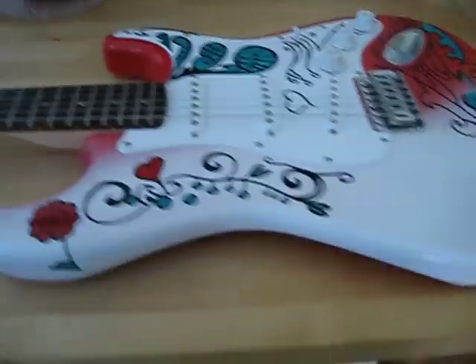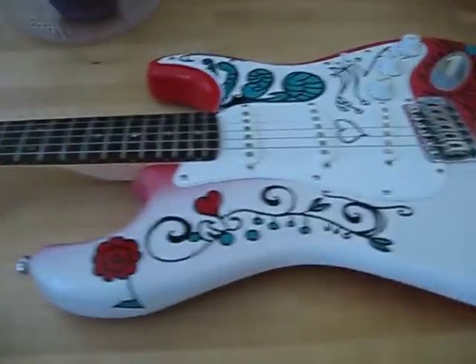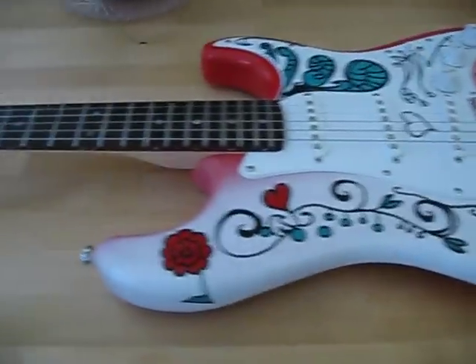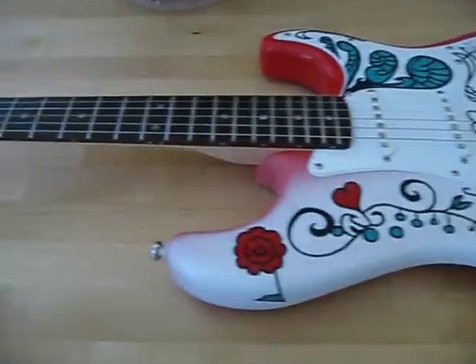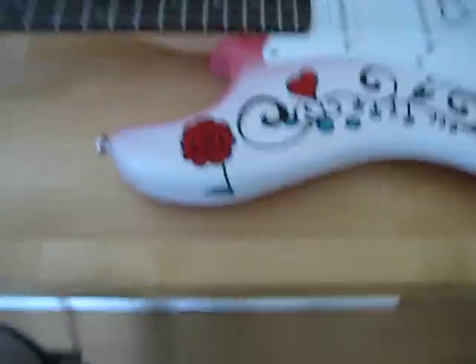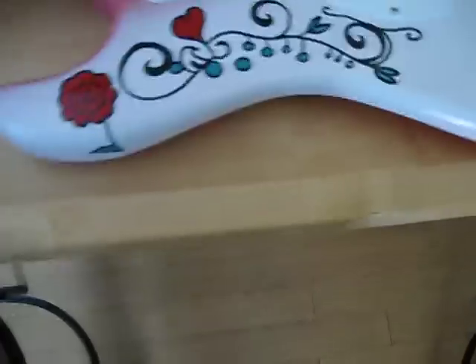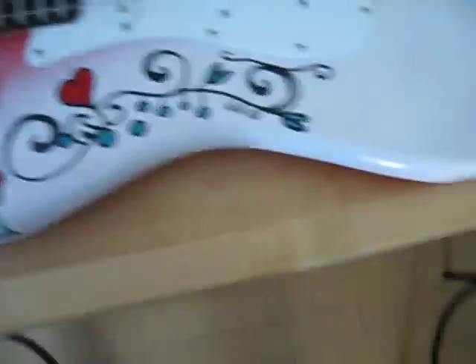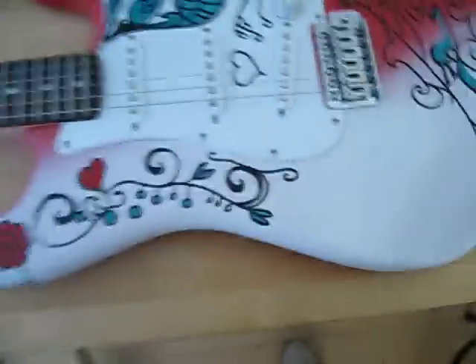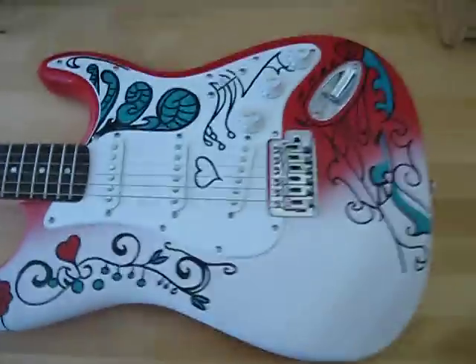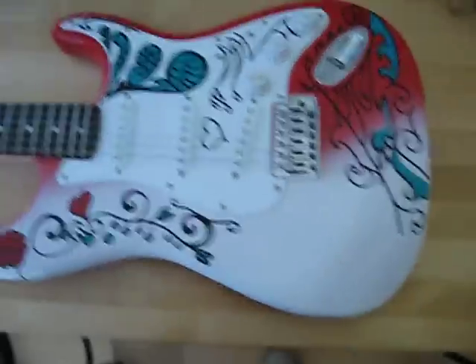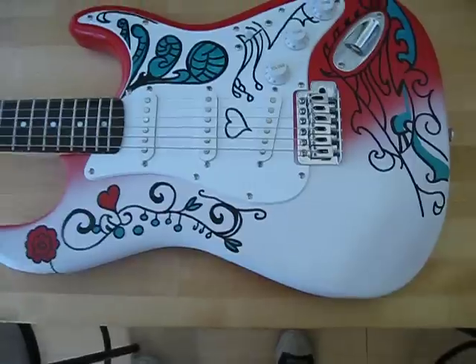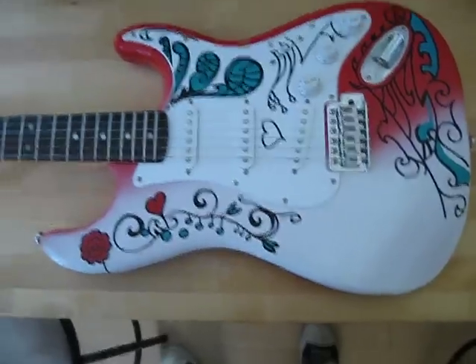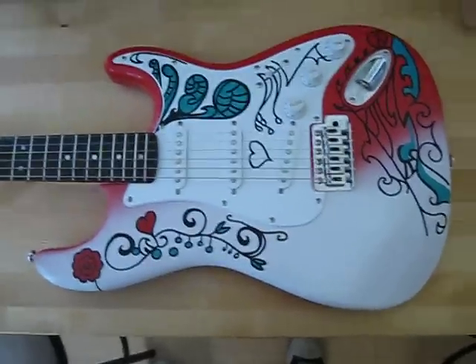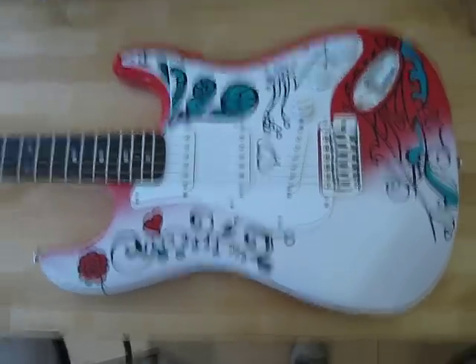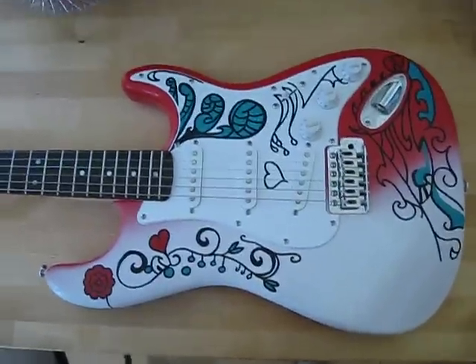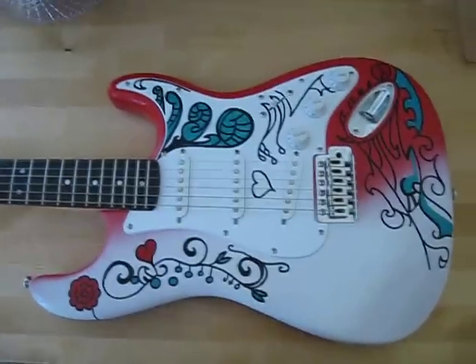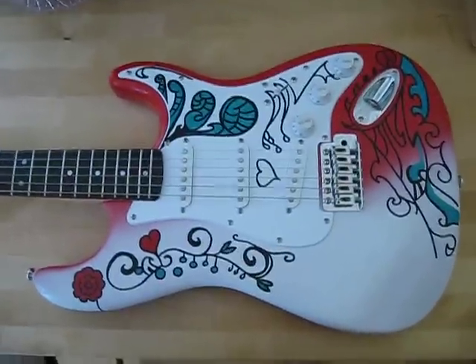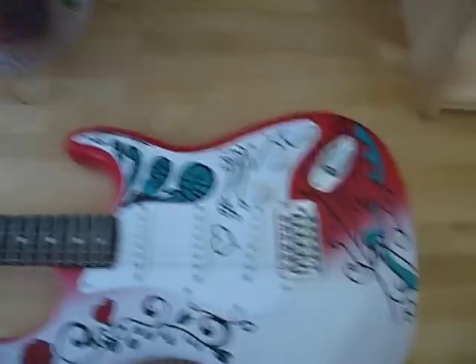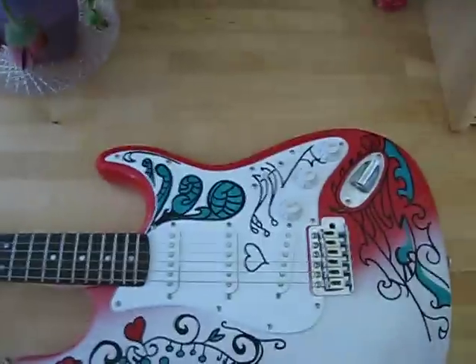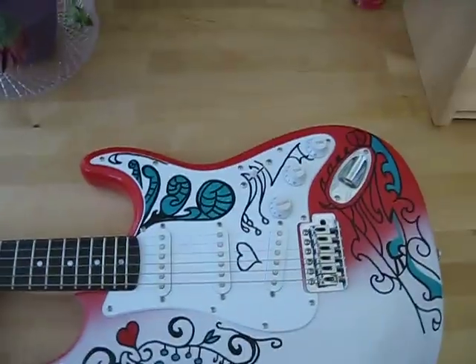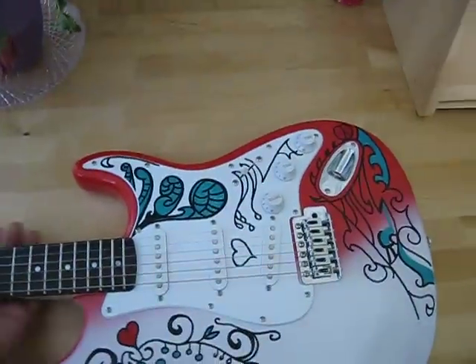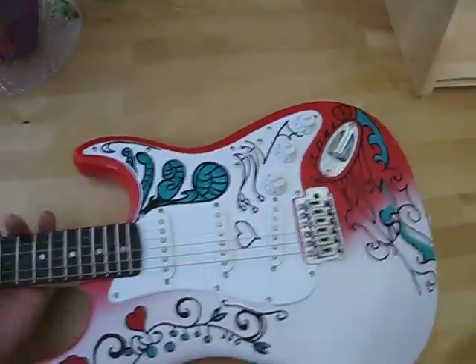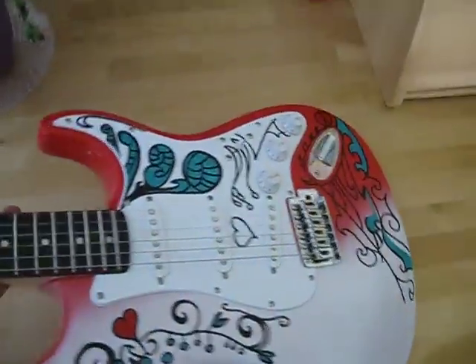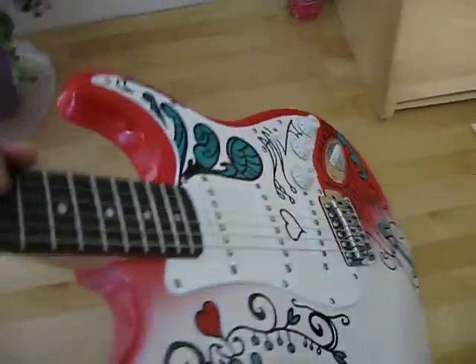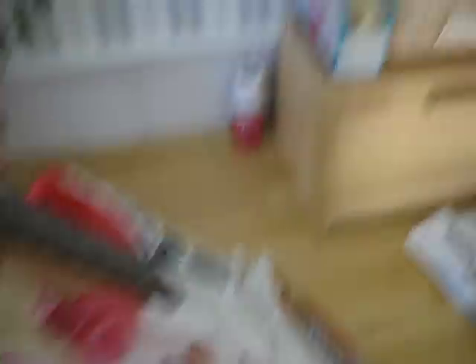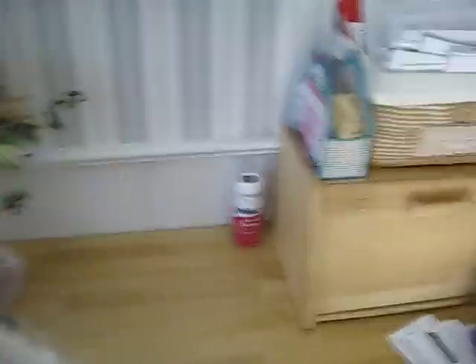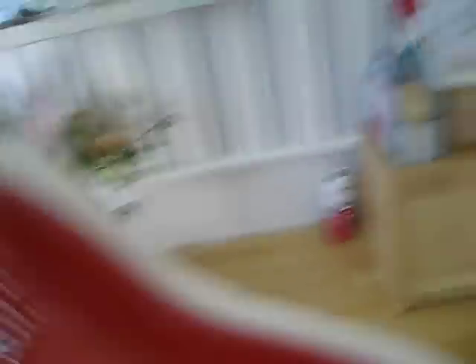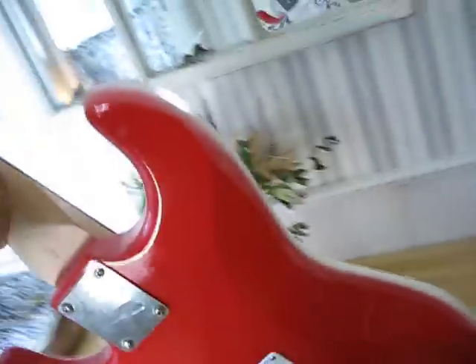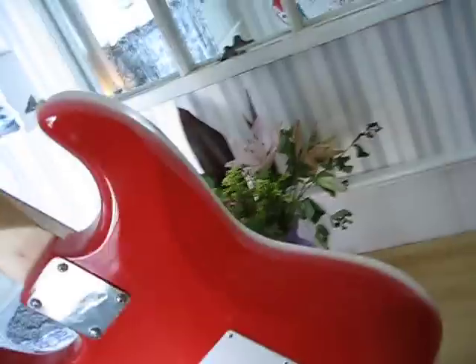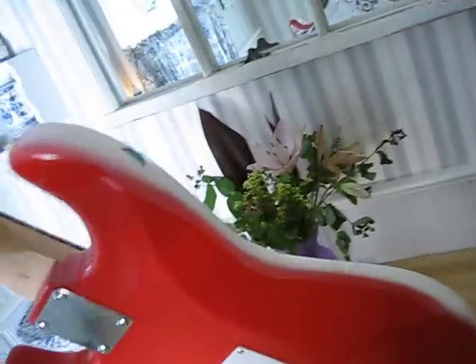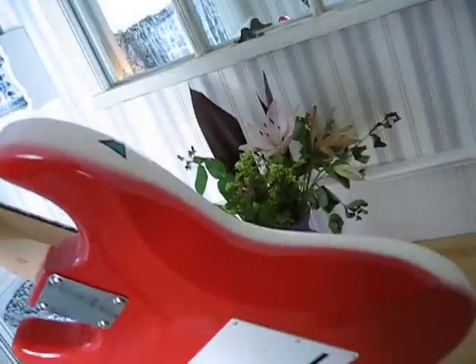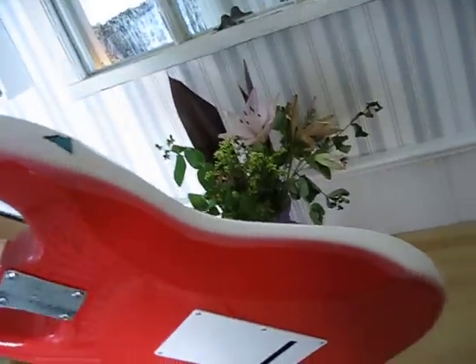Really super nice guitar. These you can get from the website. It's all custom painted, all cleared over. That's the back fade.